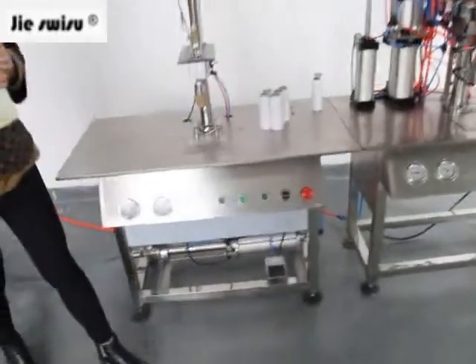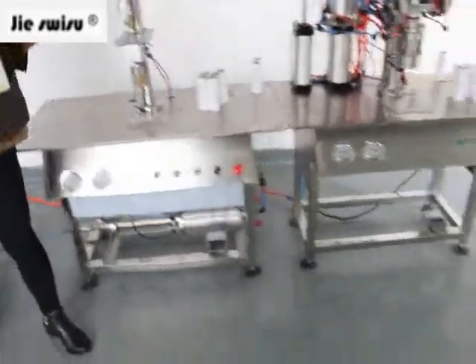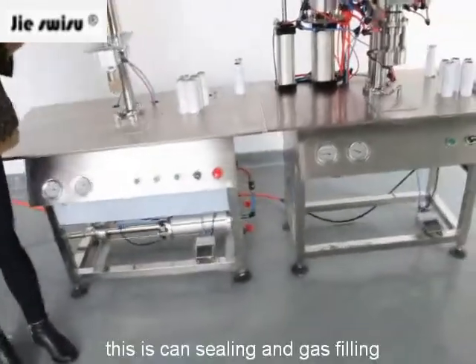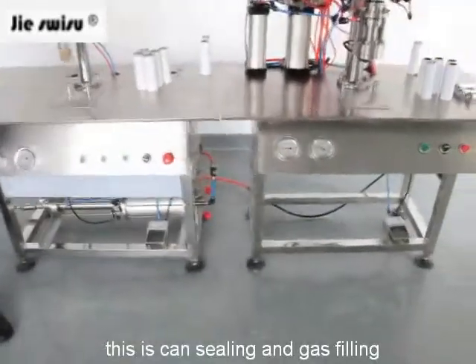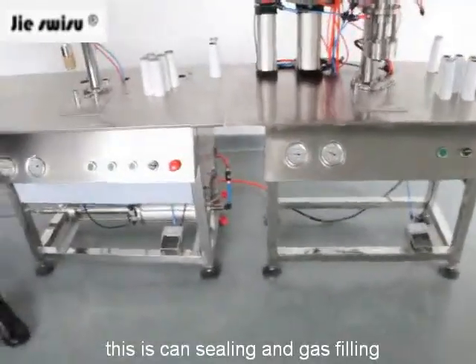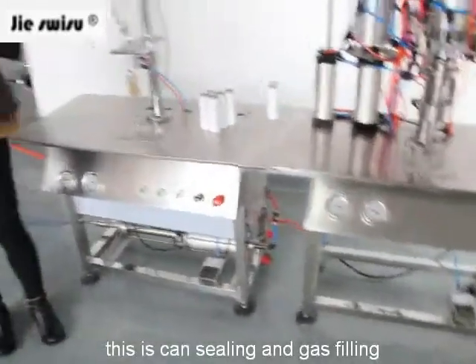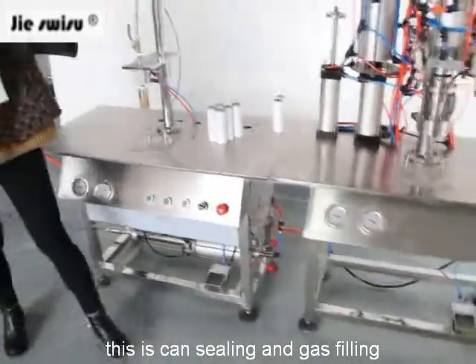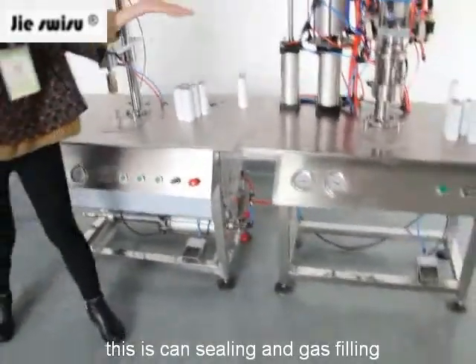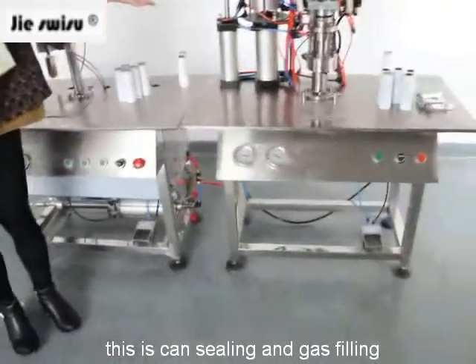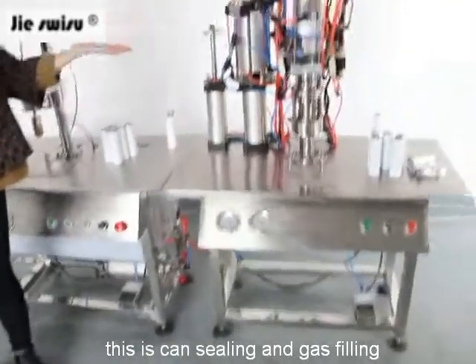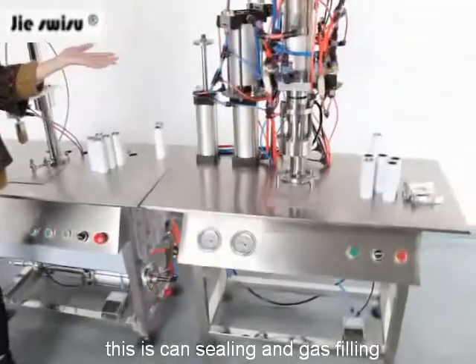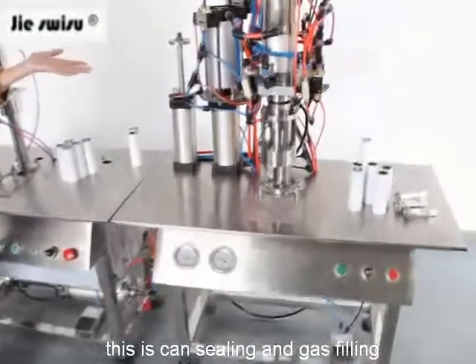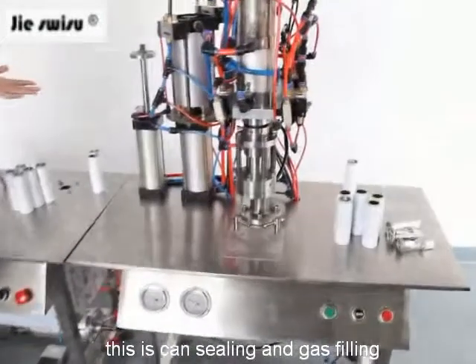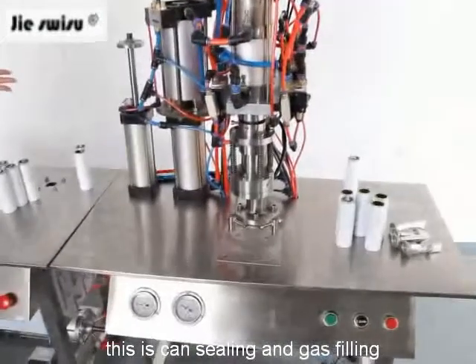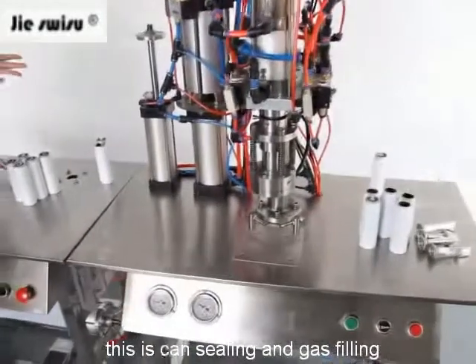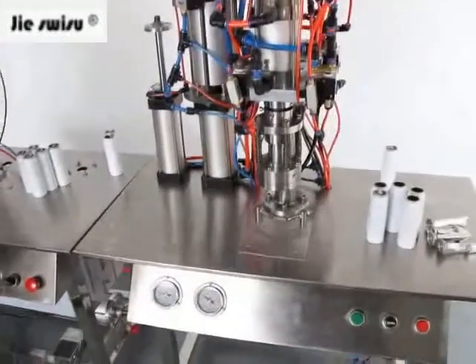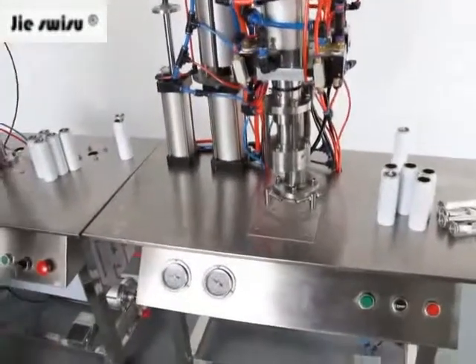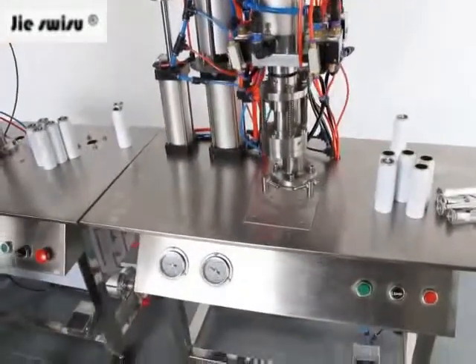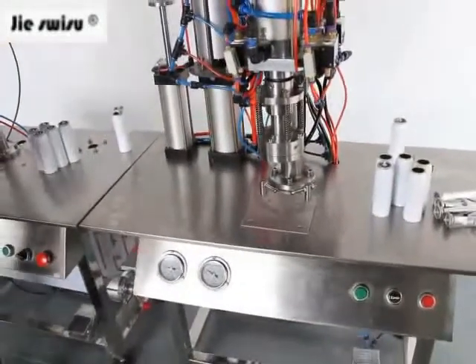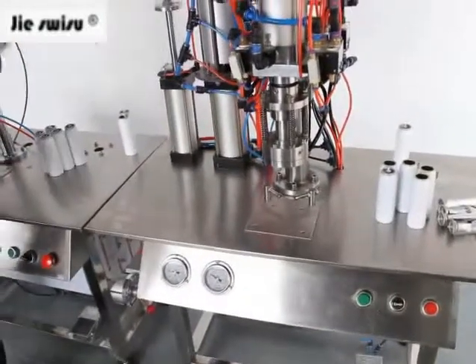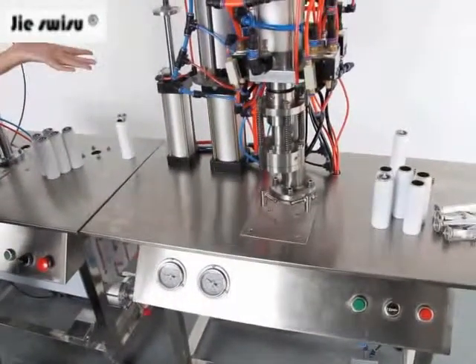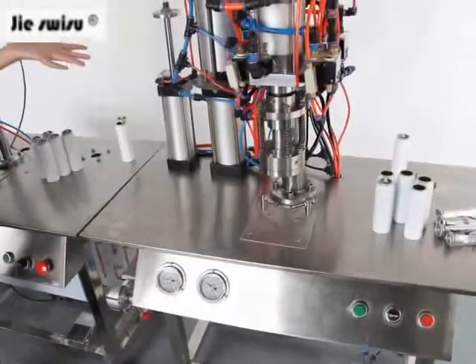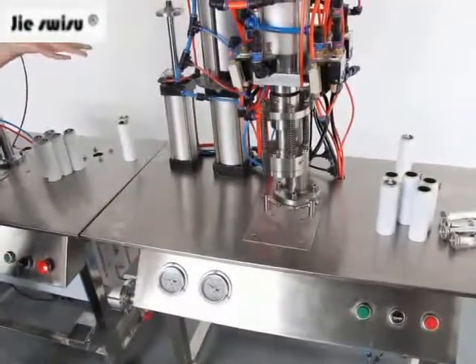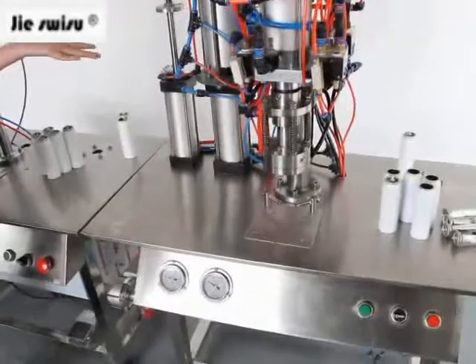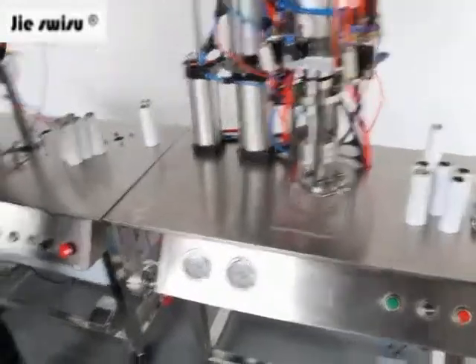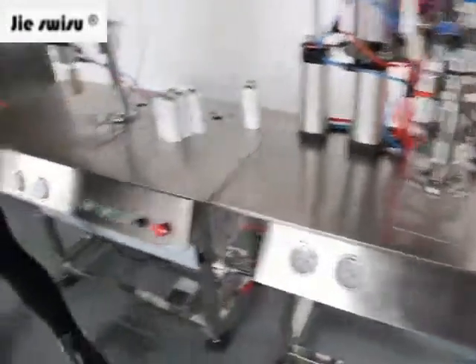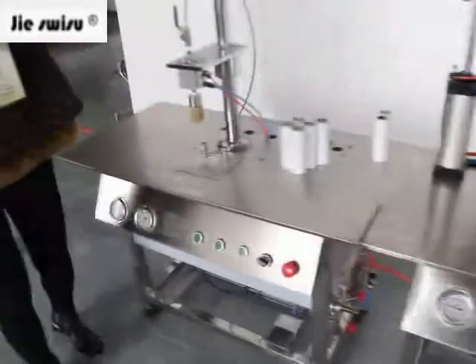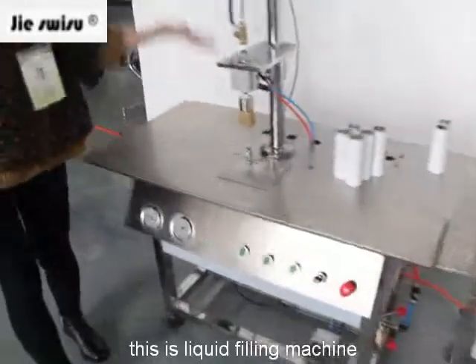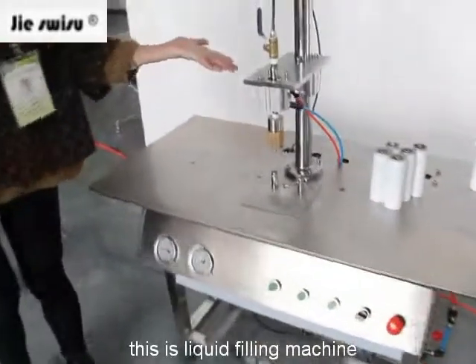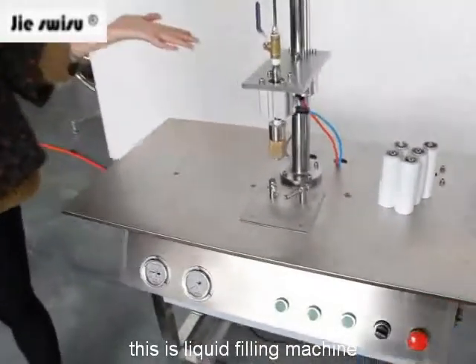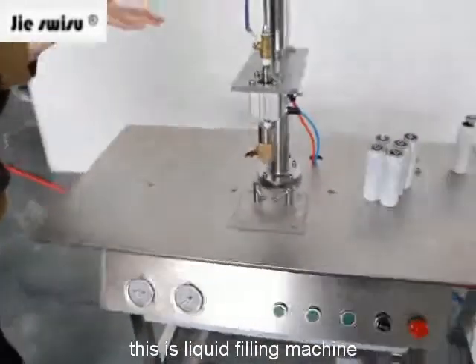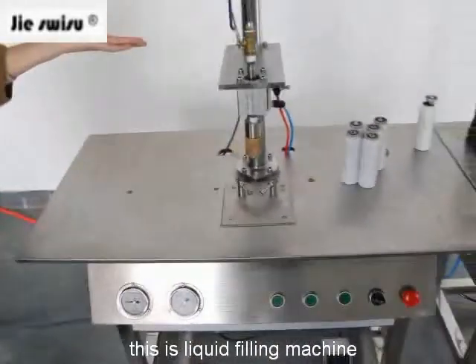This machine has two units. This one is a sealing and gas filling machine — the two functions are working together. This one is a liquid machine.